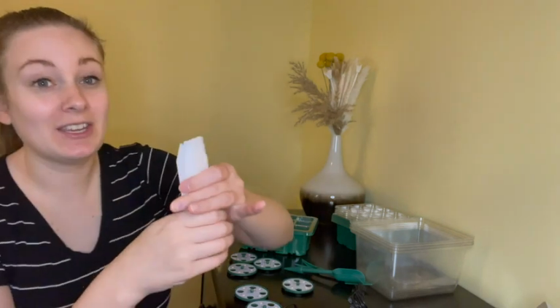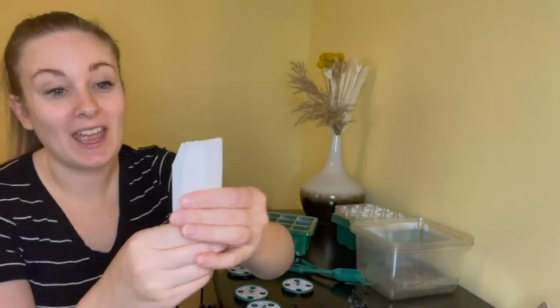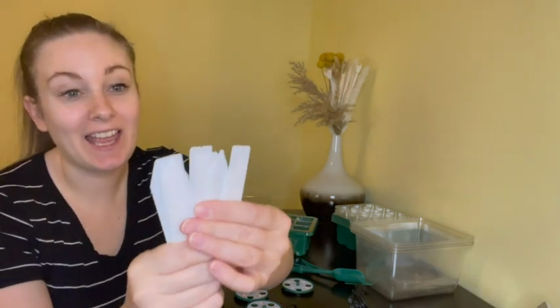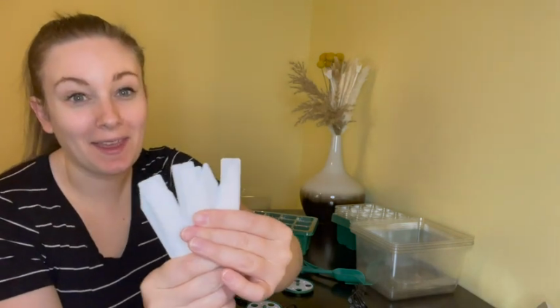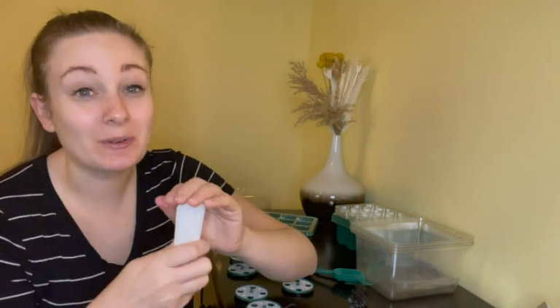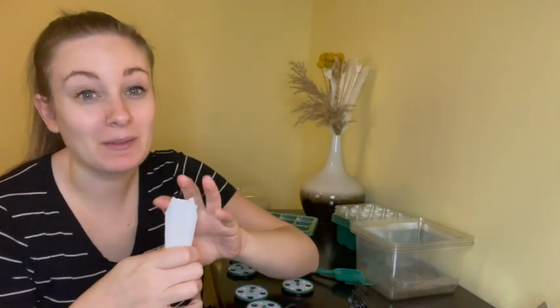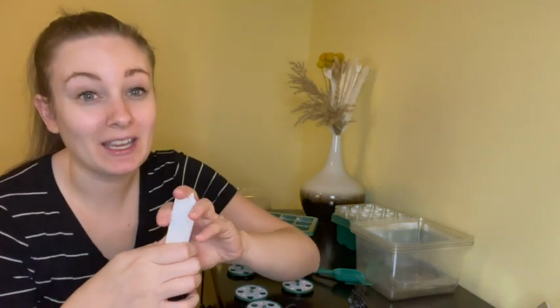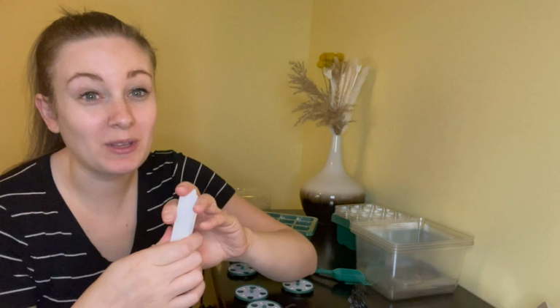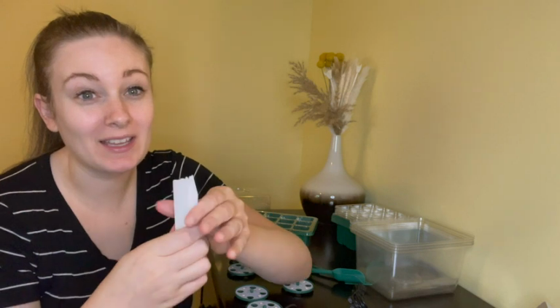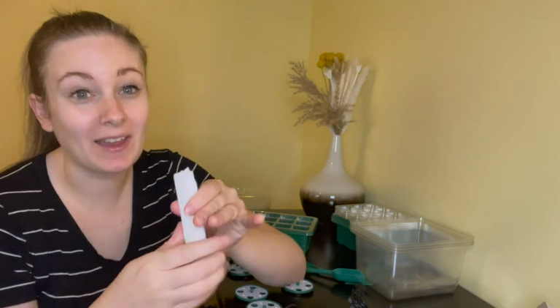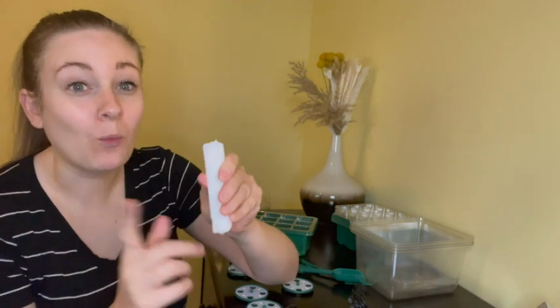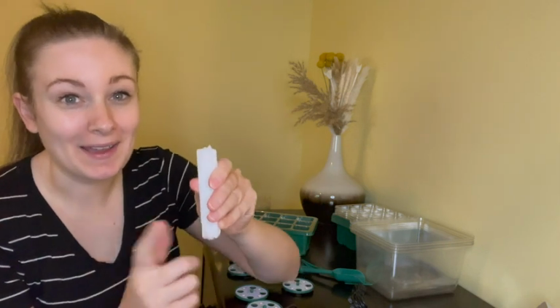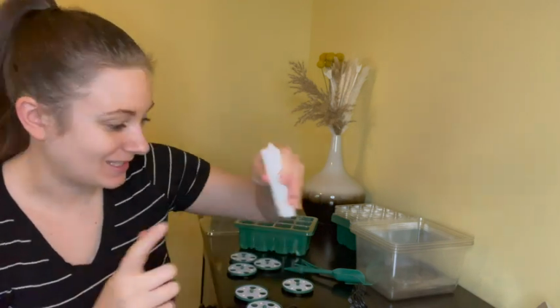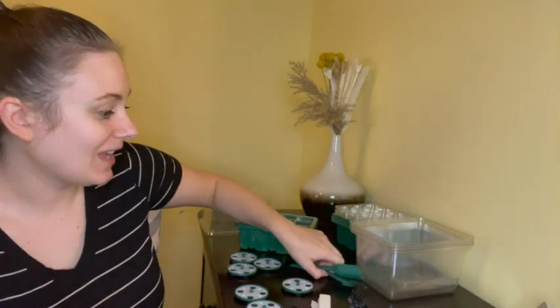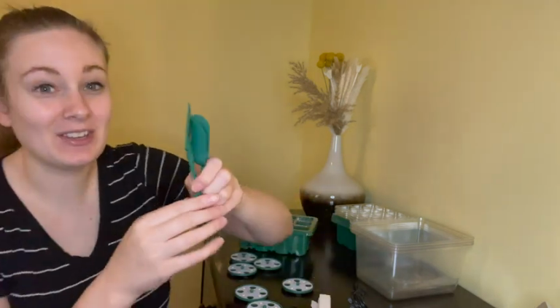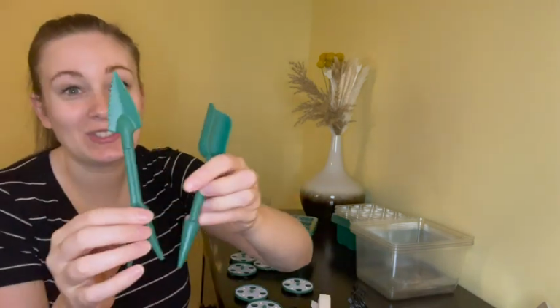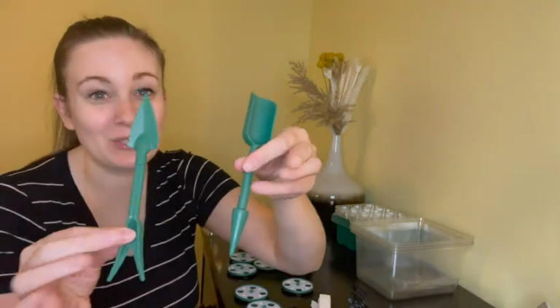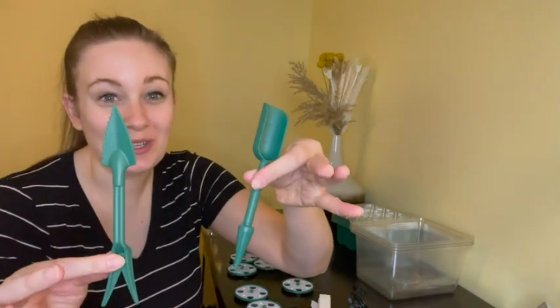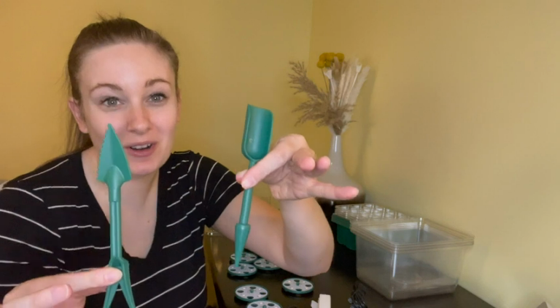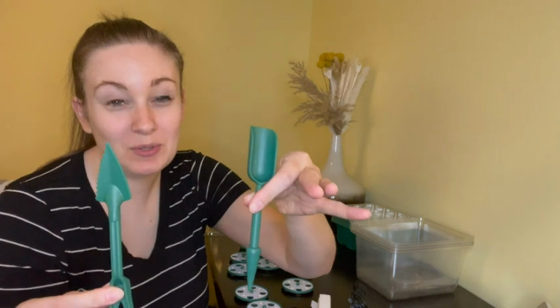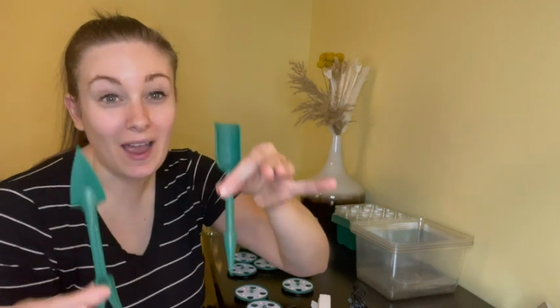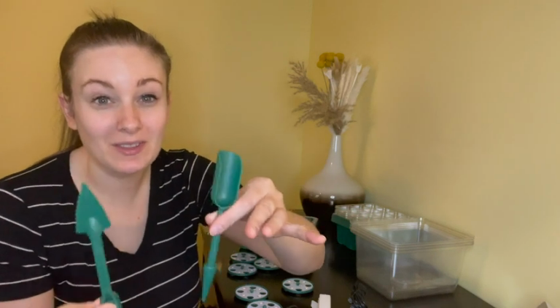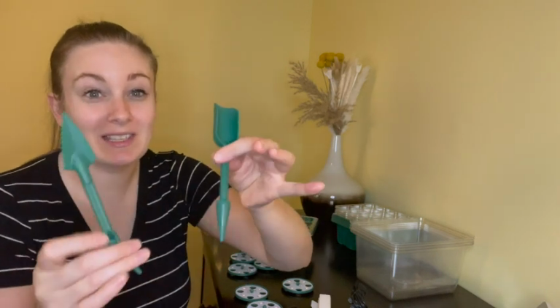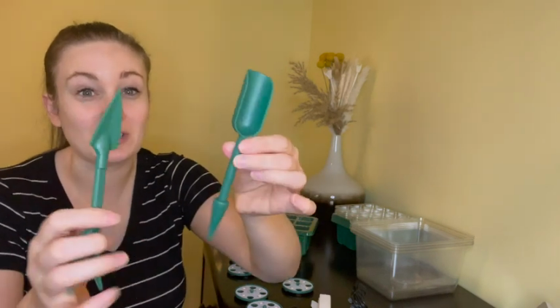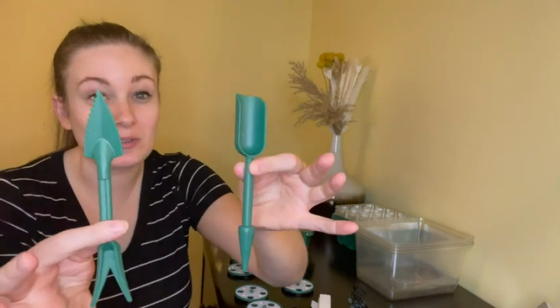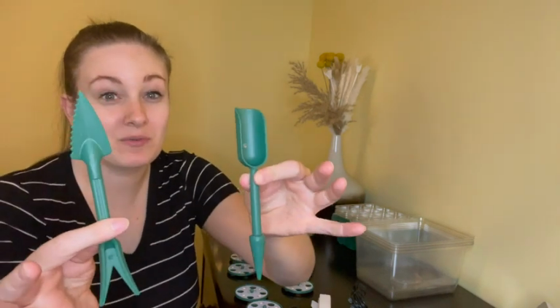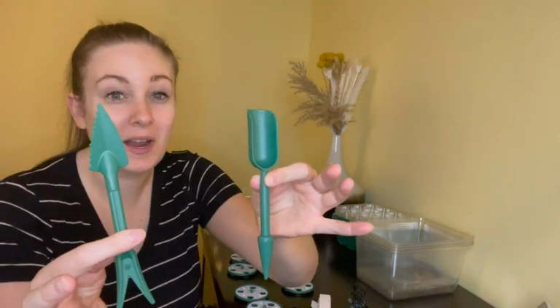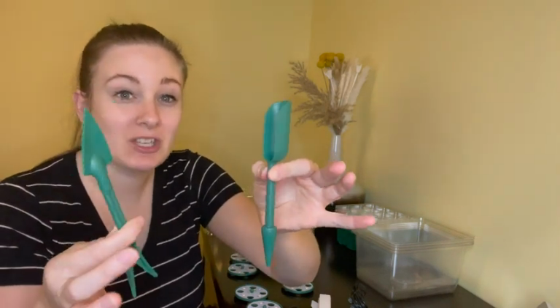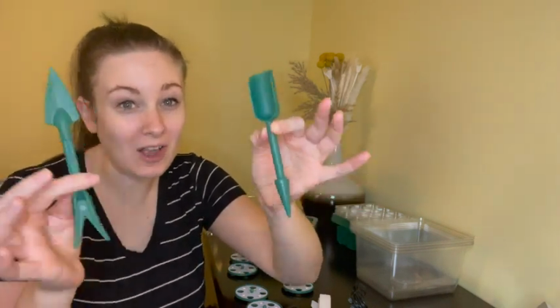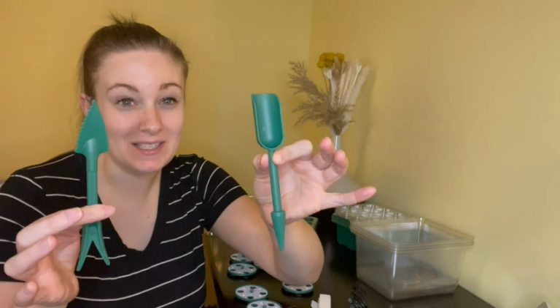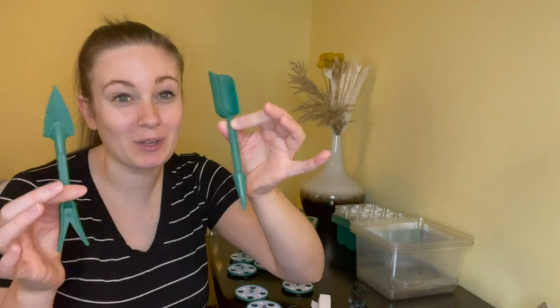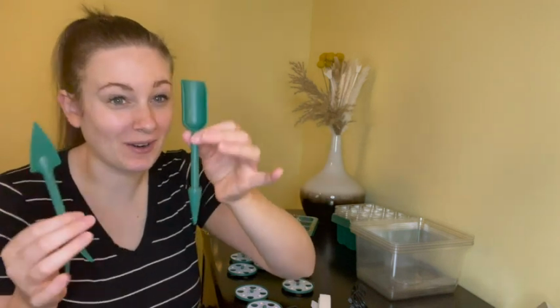Then you get 10 labels, which is going to help keep me extremely organized on what I am planting. And then you get two super cute gardening tools. These tools are going to be so useful for making sure that all of my seeds are planted correctly.